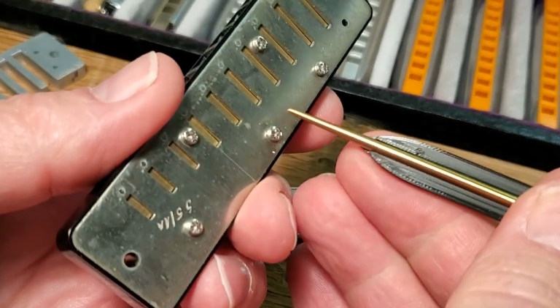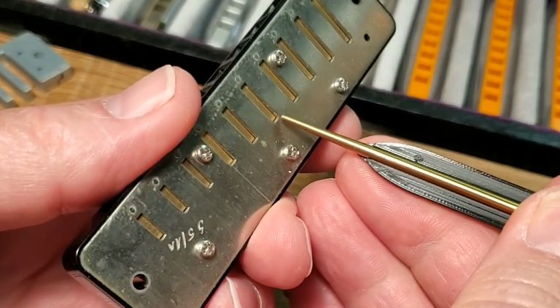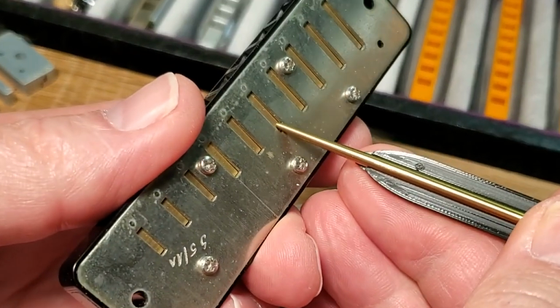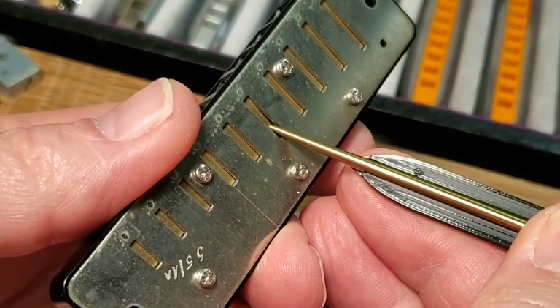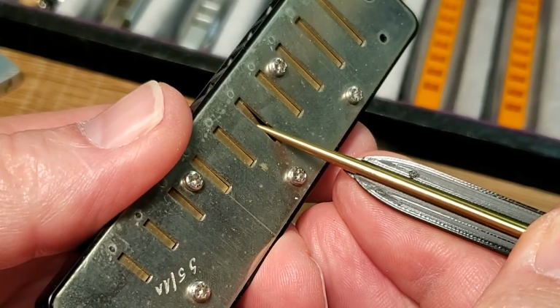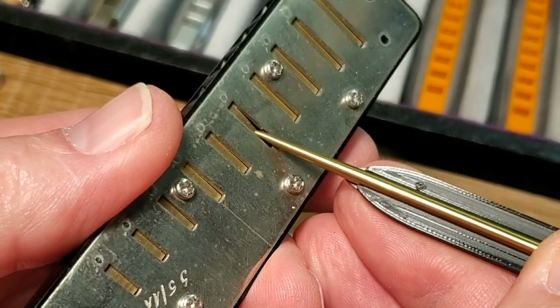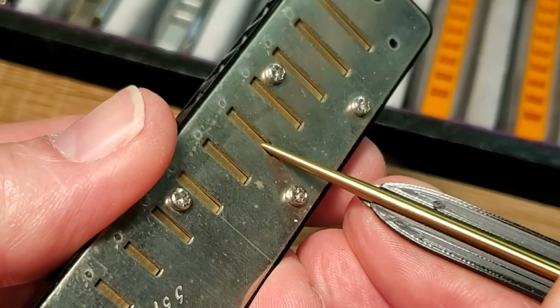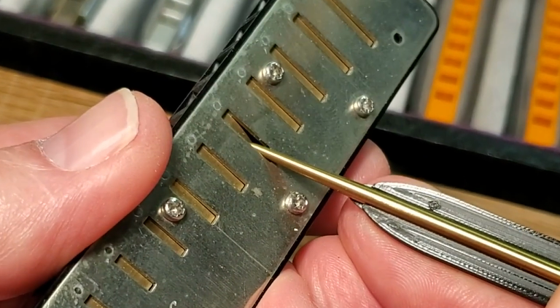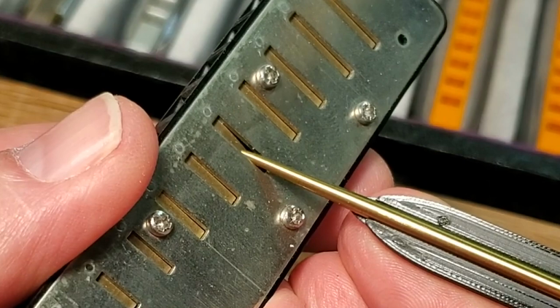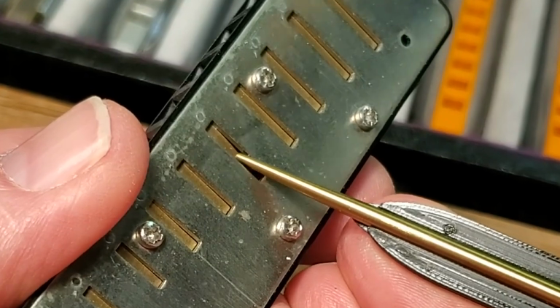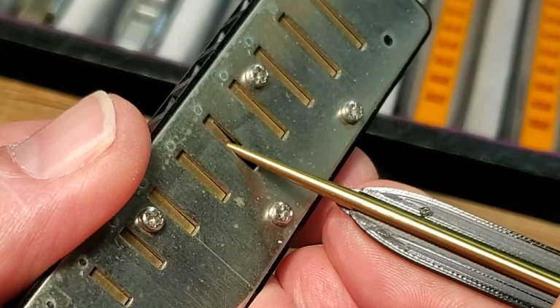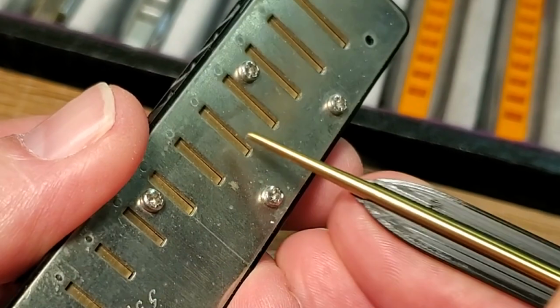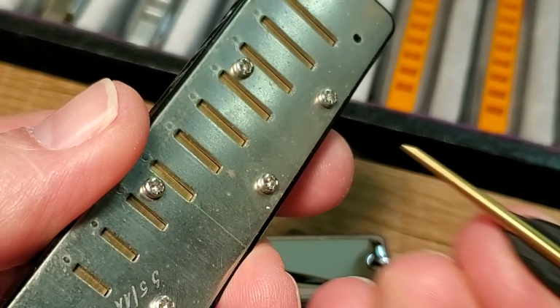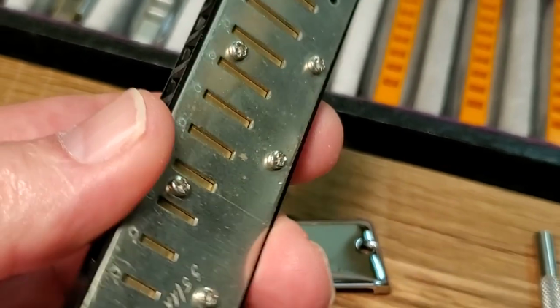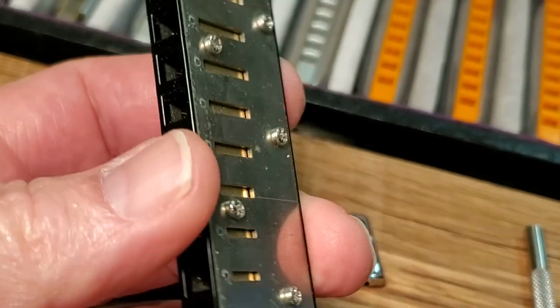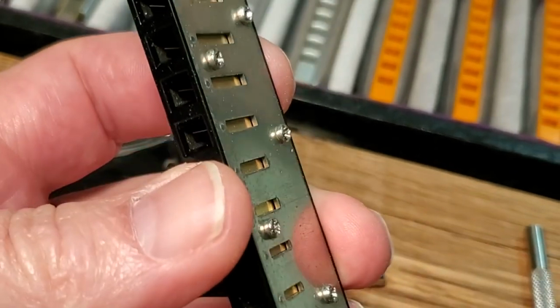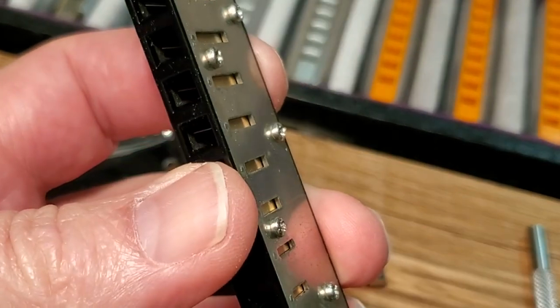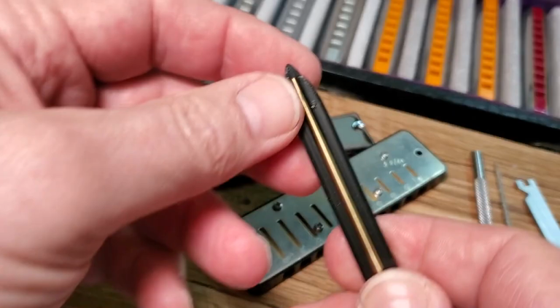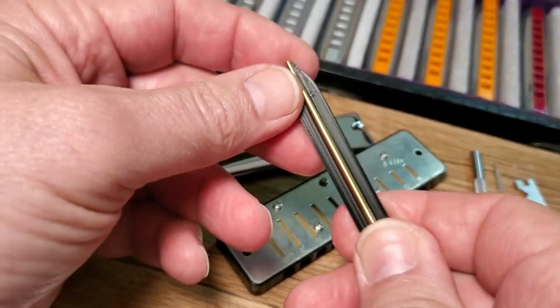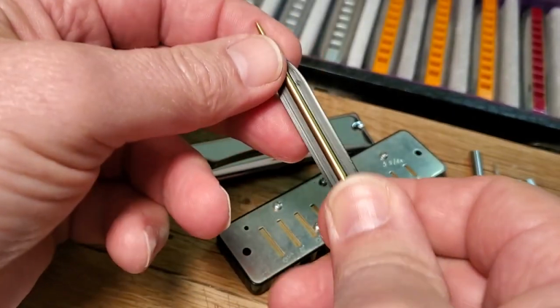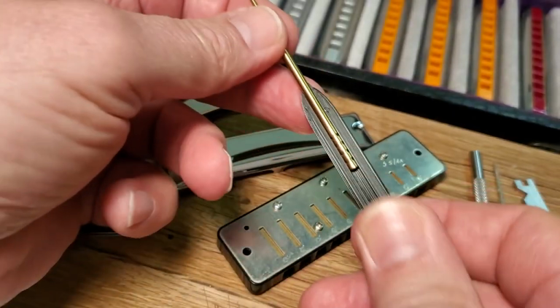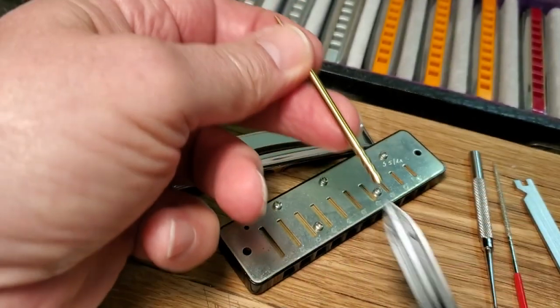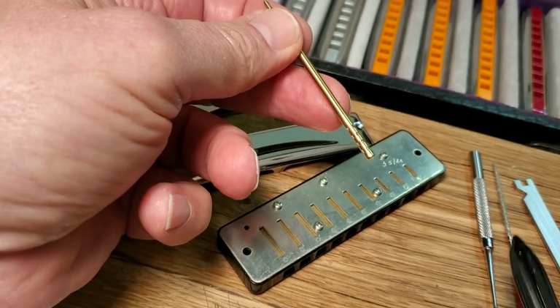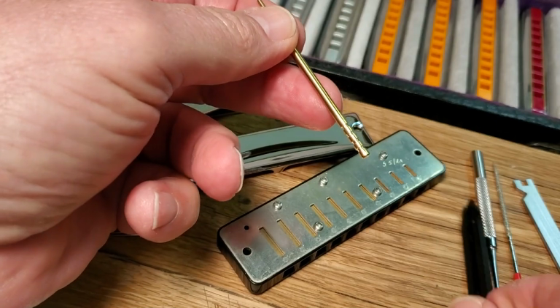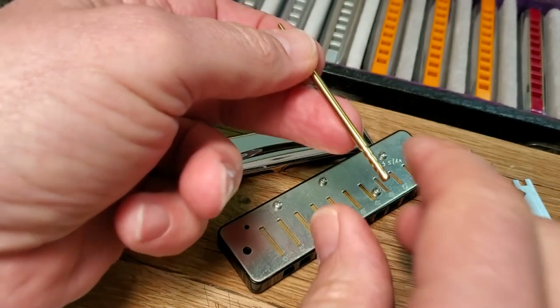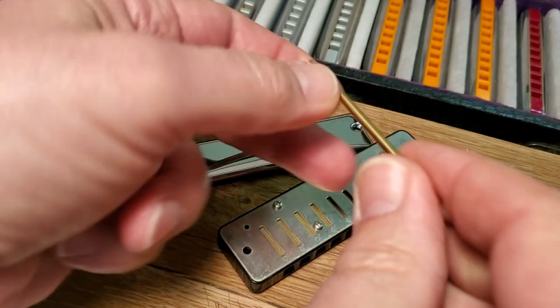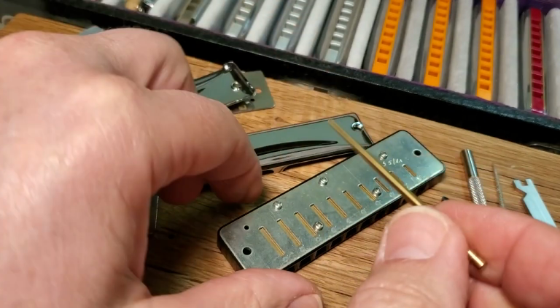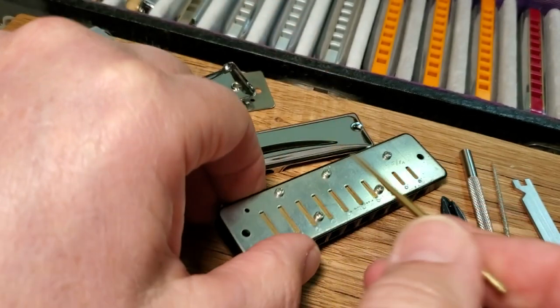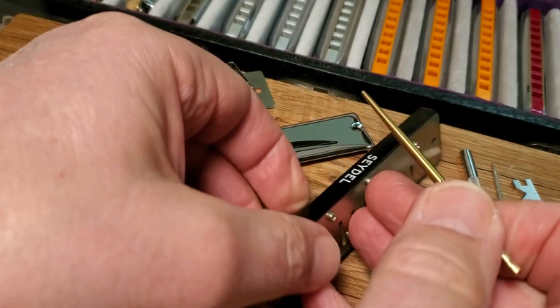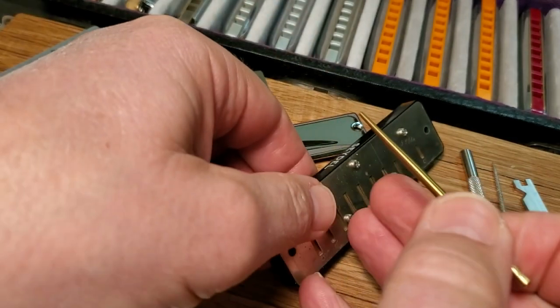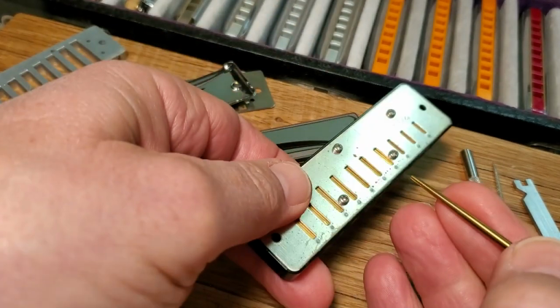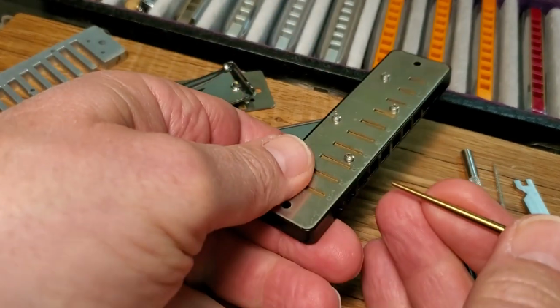The Easy Gap tool includes a solid brass probe that can be used to adjust the blow plate reeds on an assembled comb. However, I recommend attaching the blow plate, especially if you're new to this type of work. The brass probe can also be used as a lift support while tuning blow reeds.